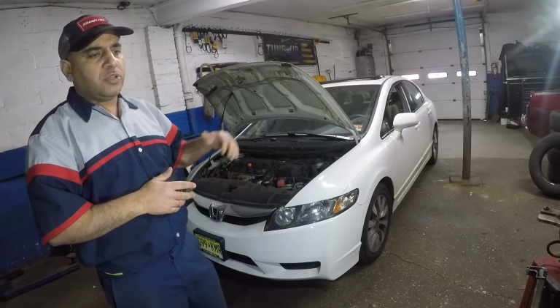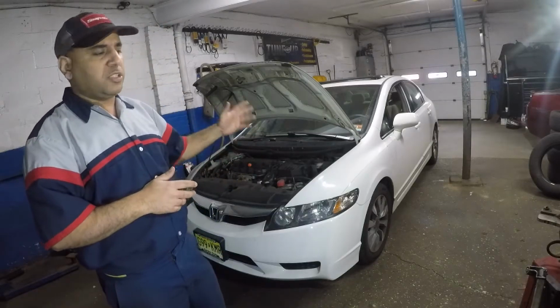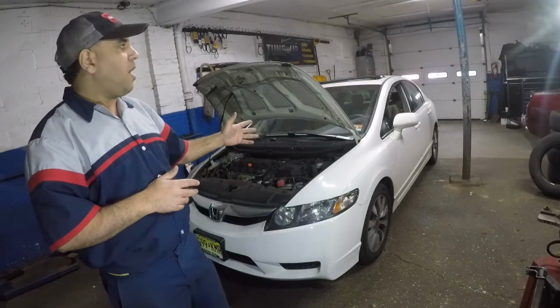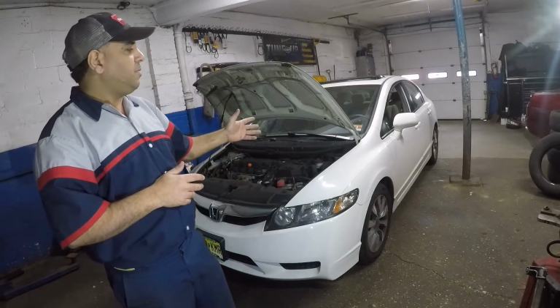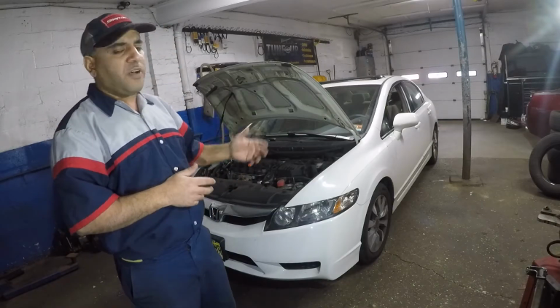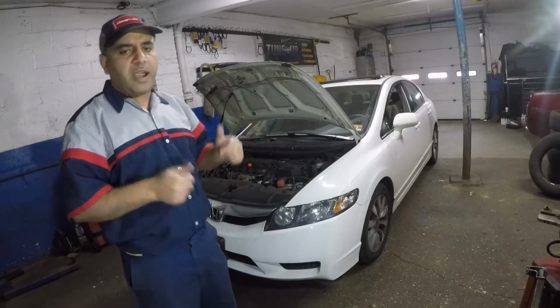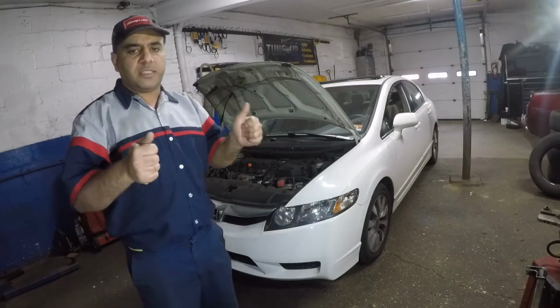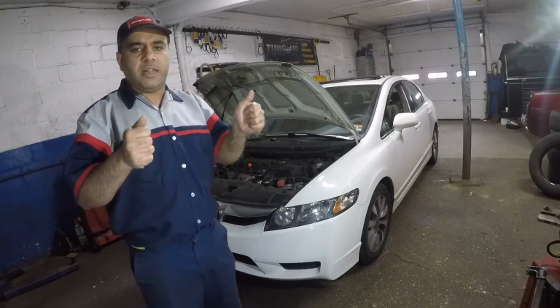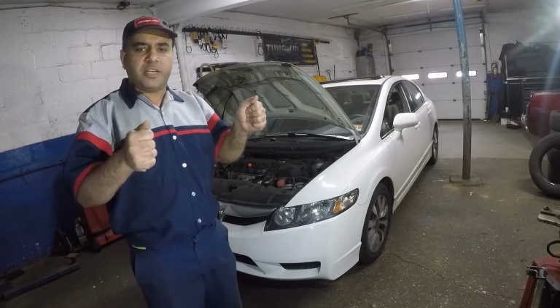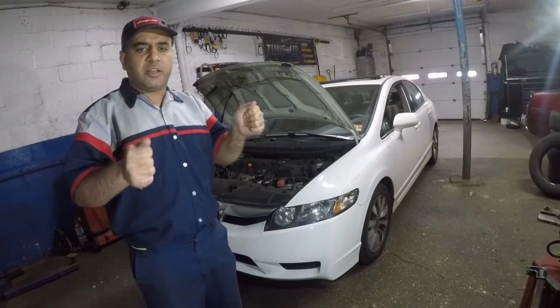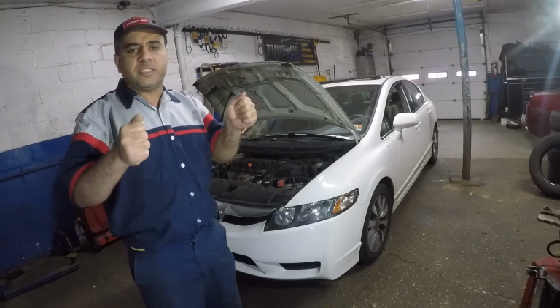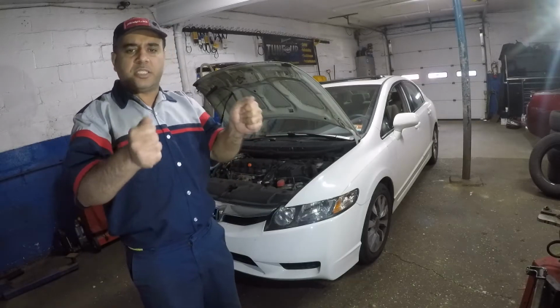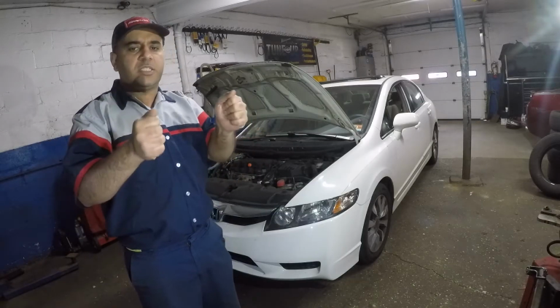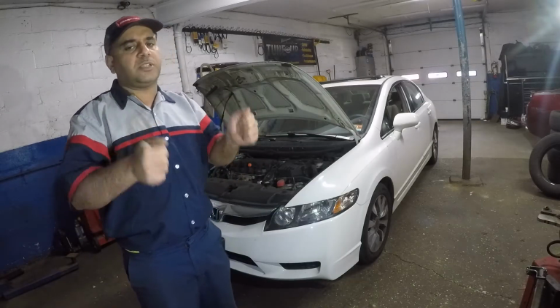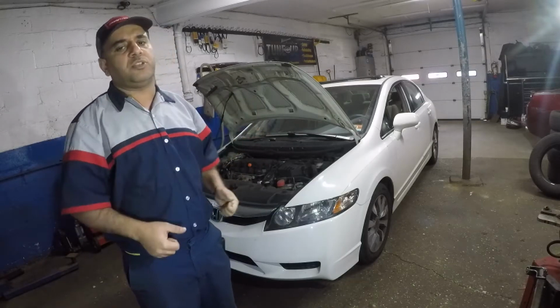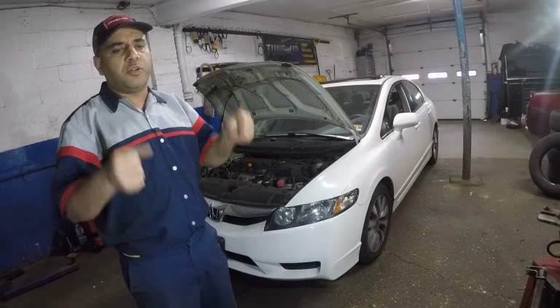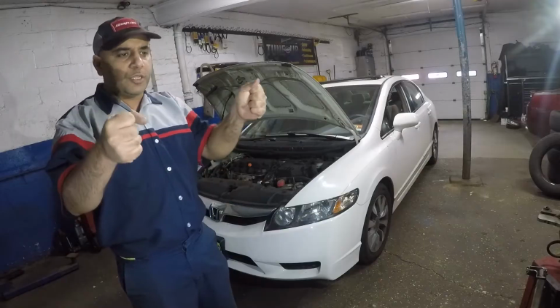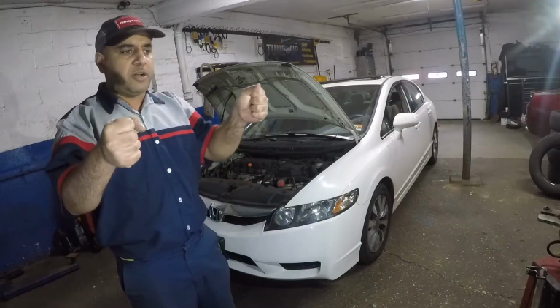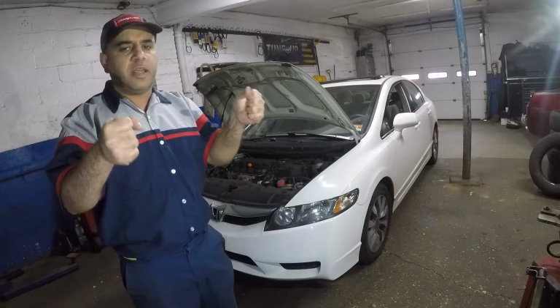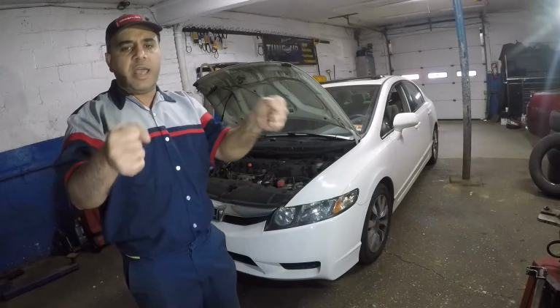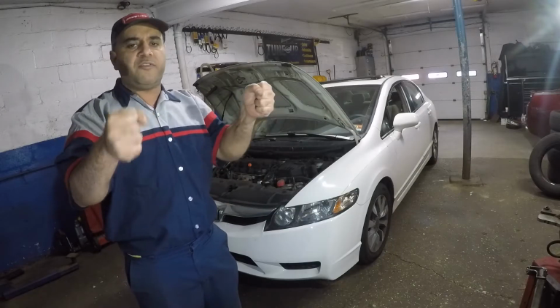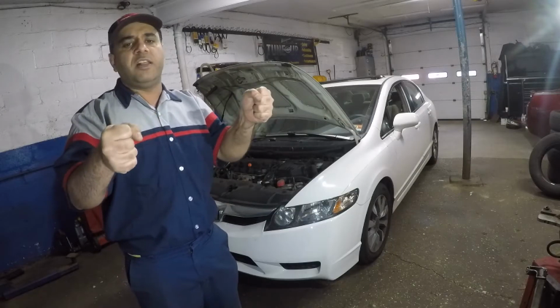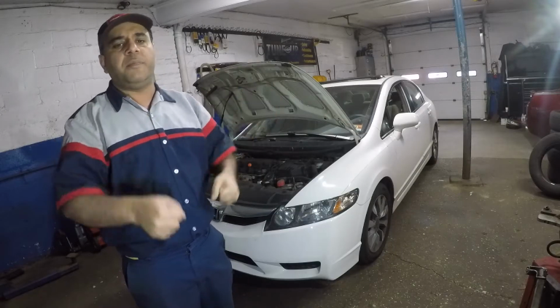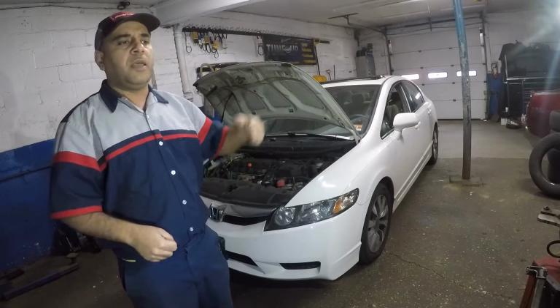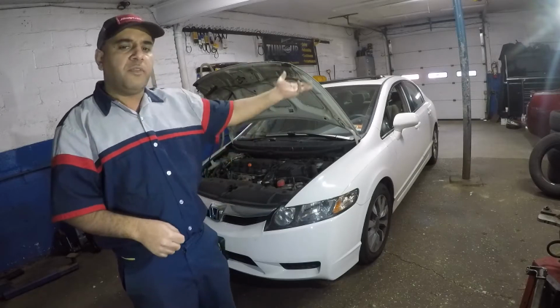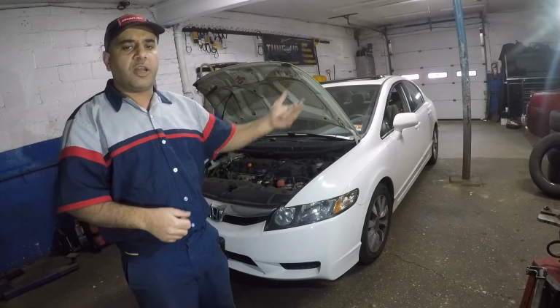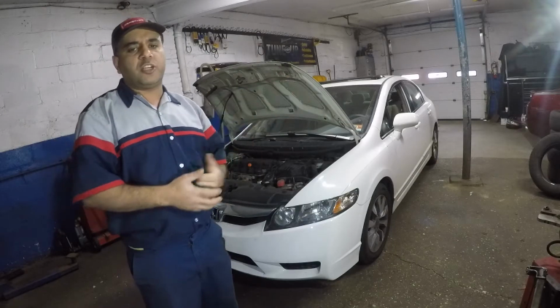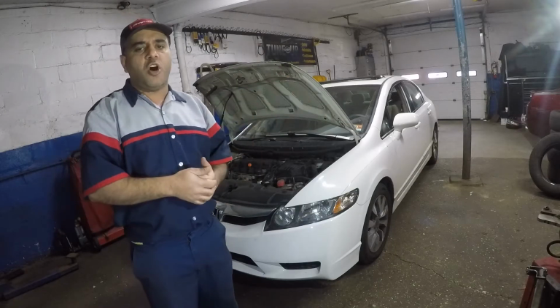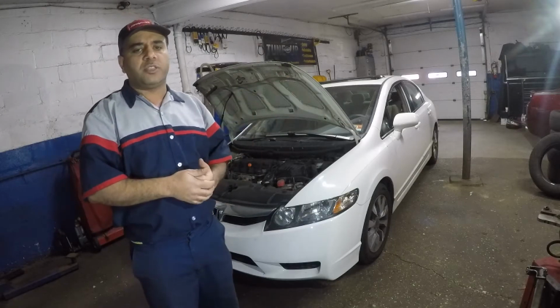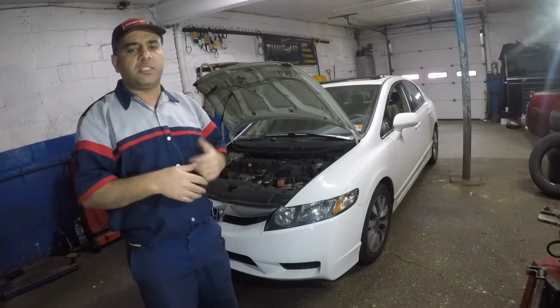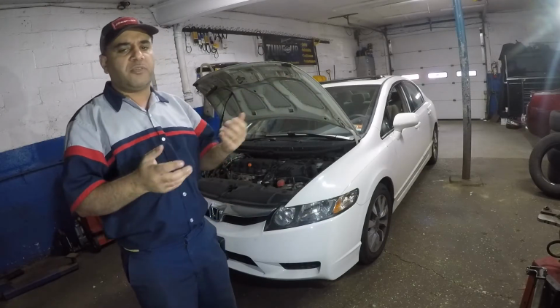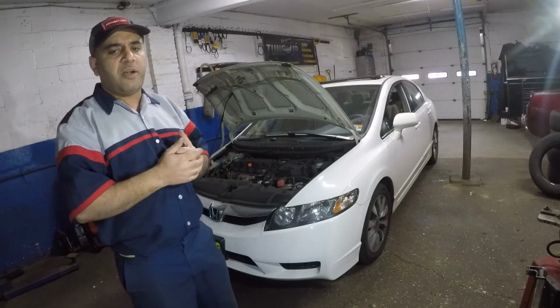So this car has a misfire. It has a little shake to it. That's what it's doing — you hold the steering and you feel it. You're going to look at the exhaust — it's misfiring.